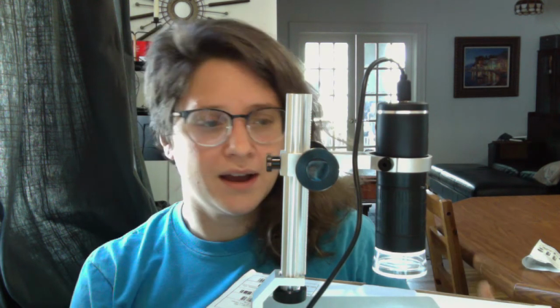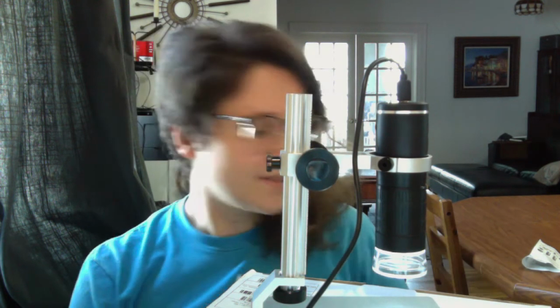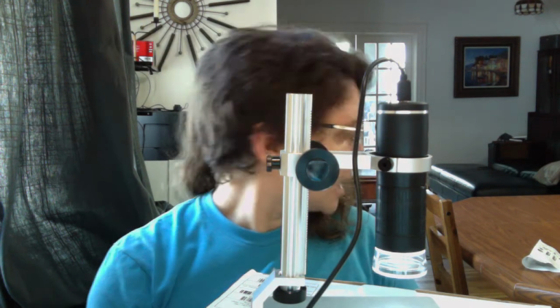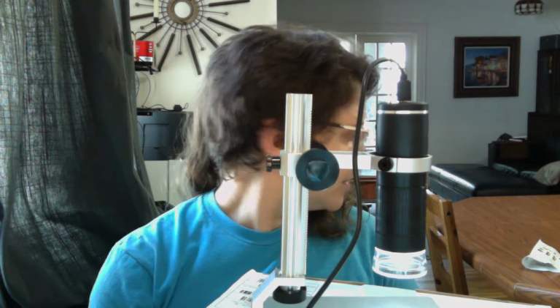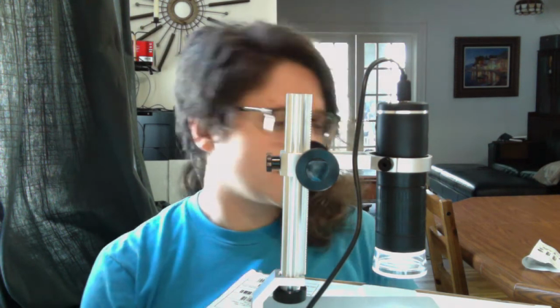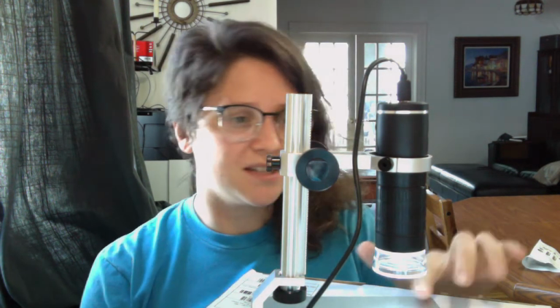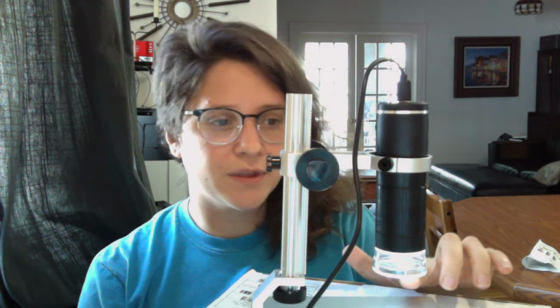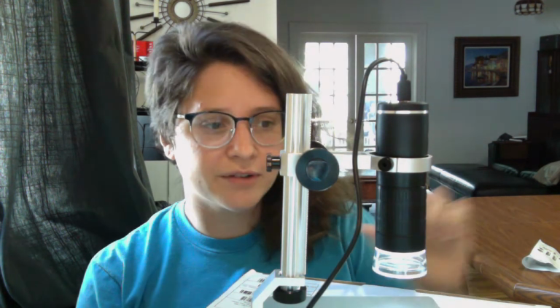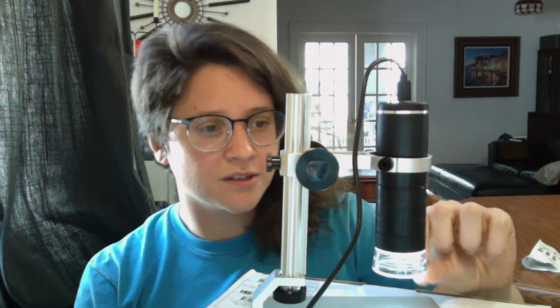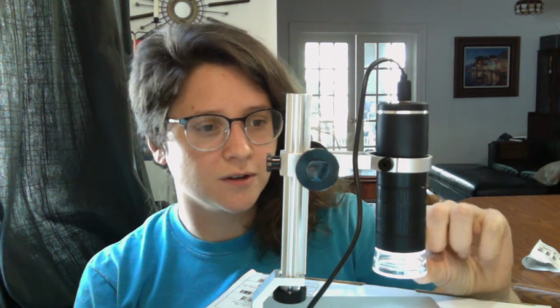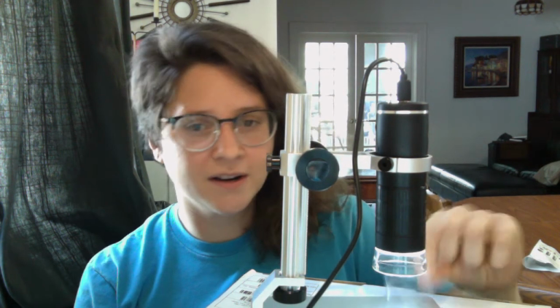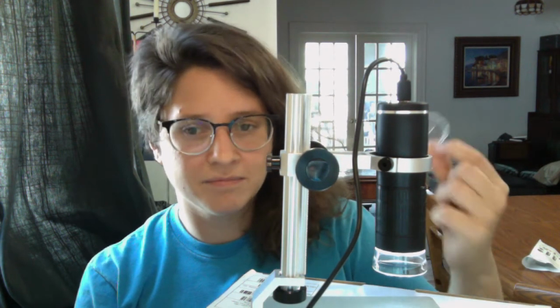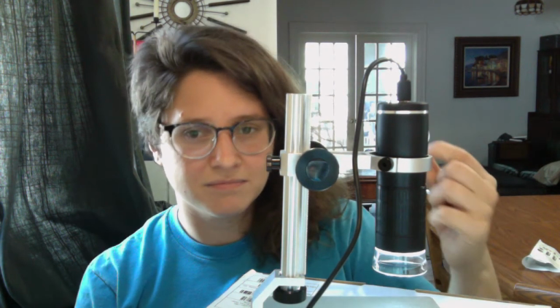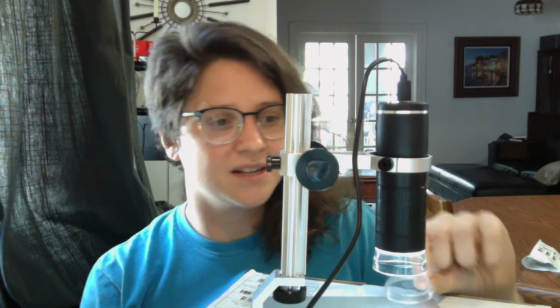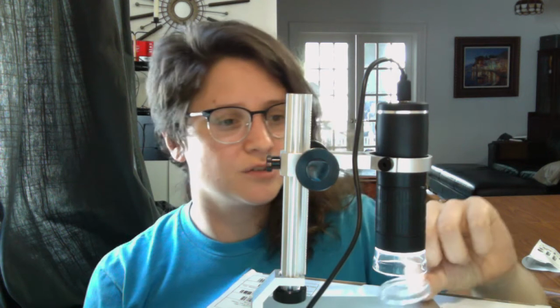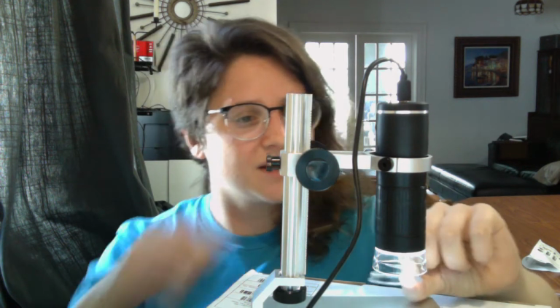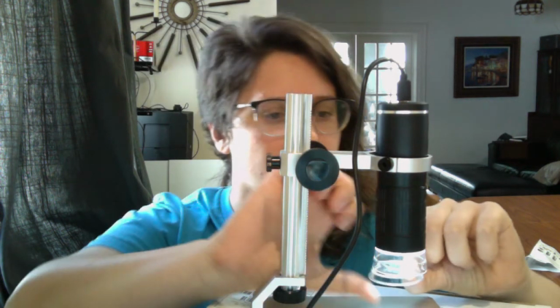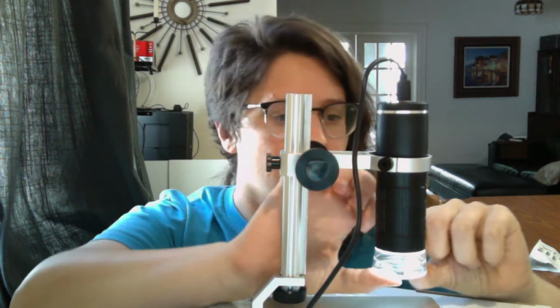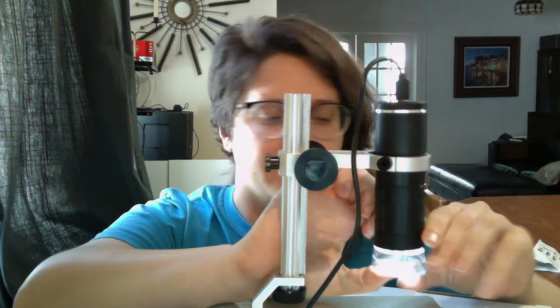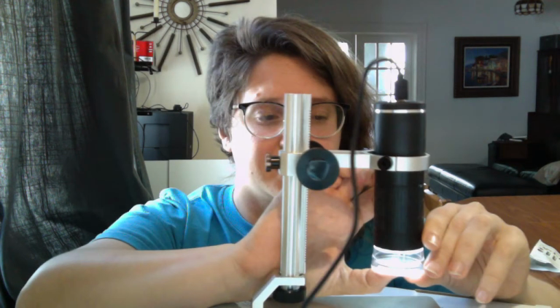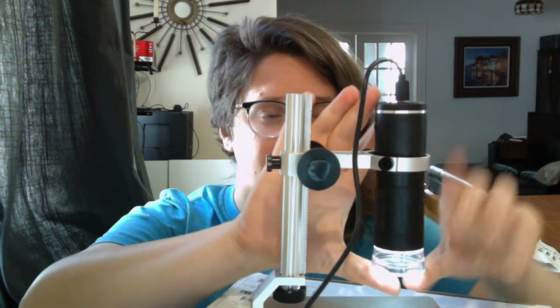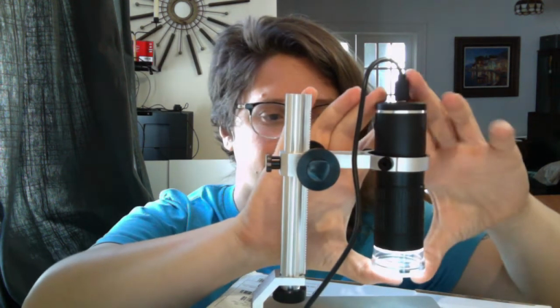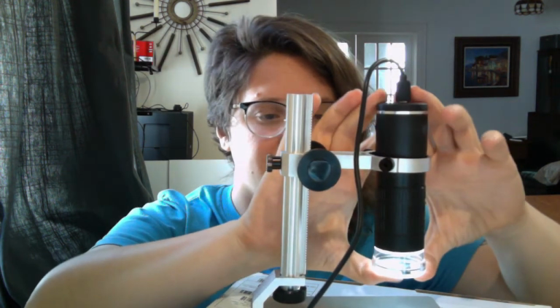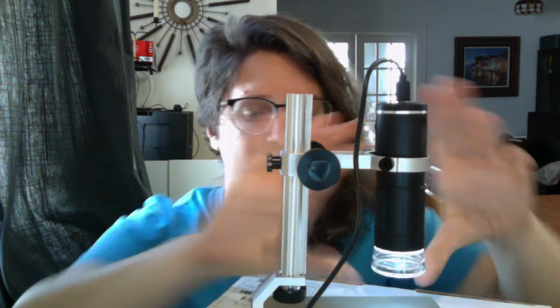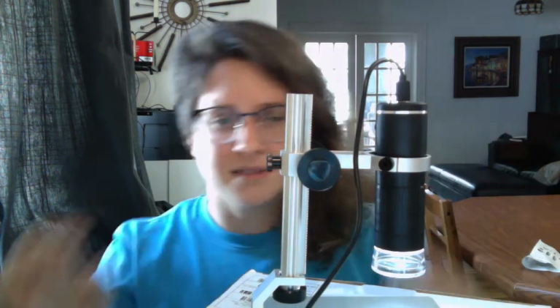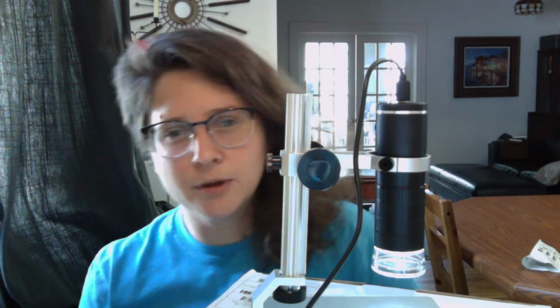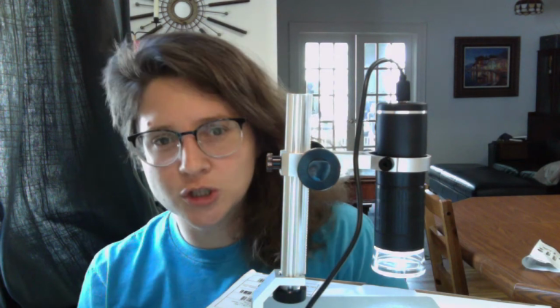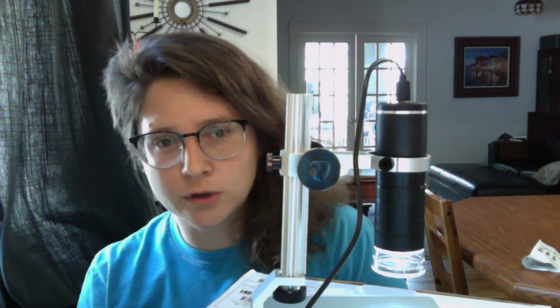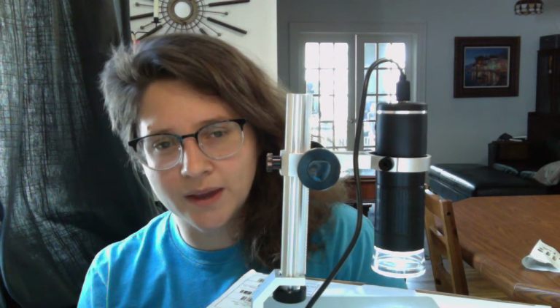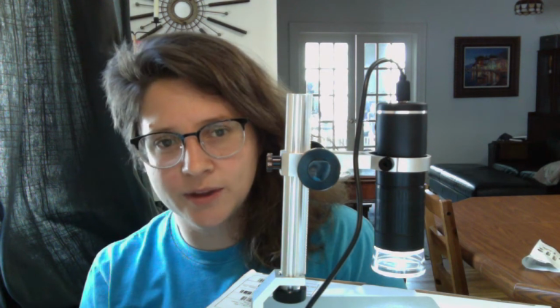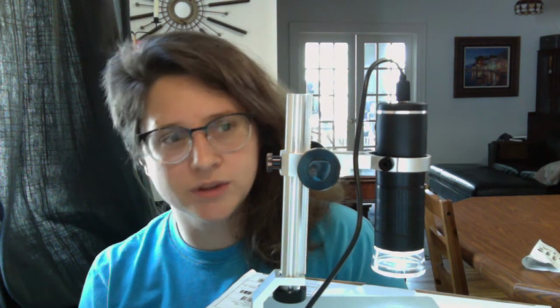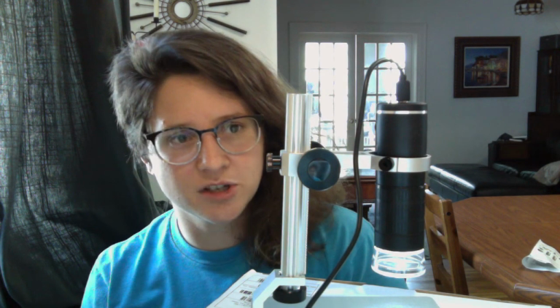Other than that, a couple of features that are nice: it does come with a cover, which makes it nice for traveling. The lights seem nice and bright. The cable is a bit shorter than the cable that came with the Celestron.